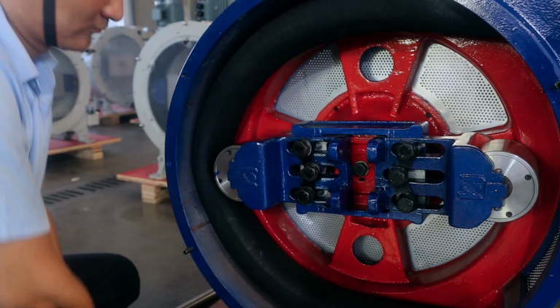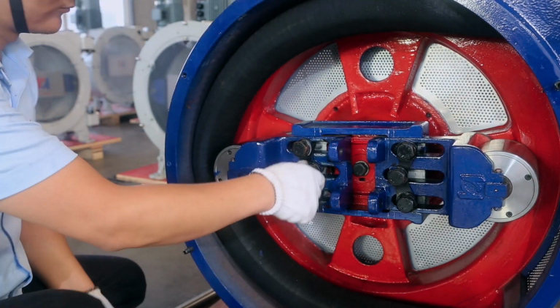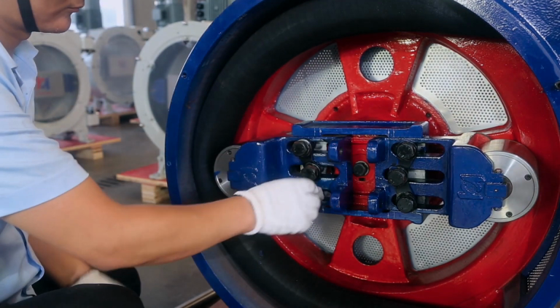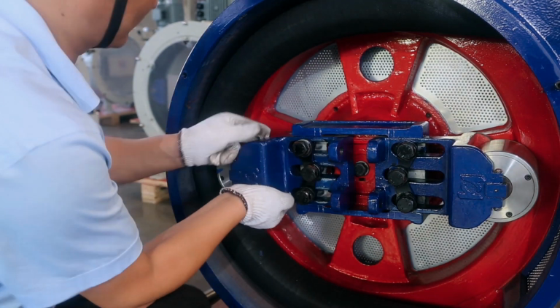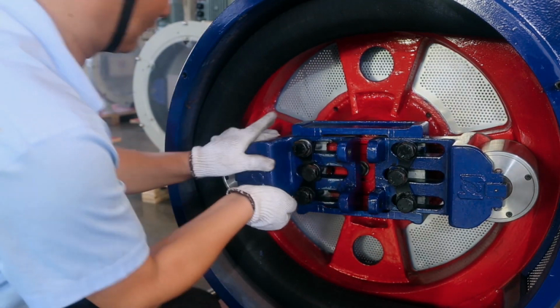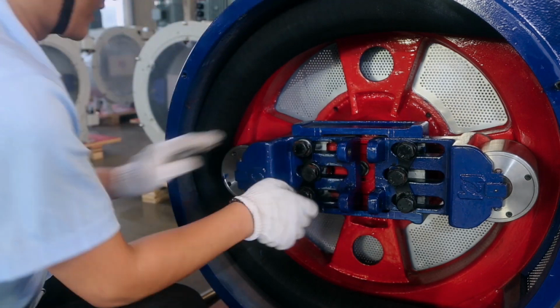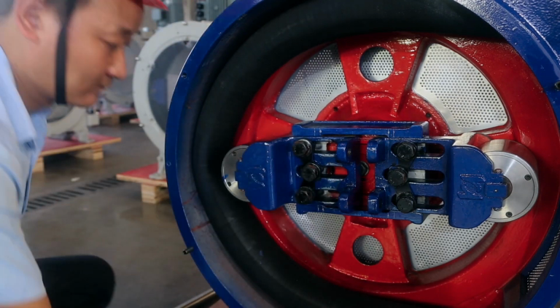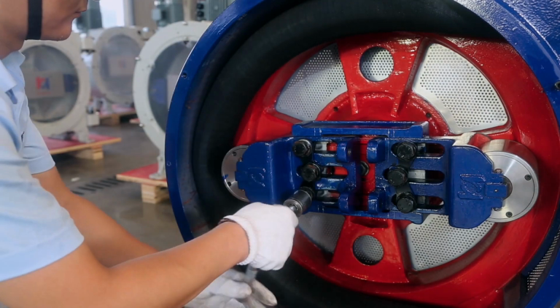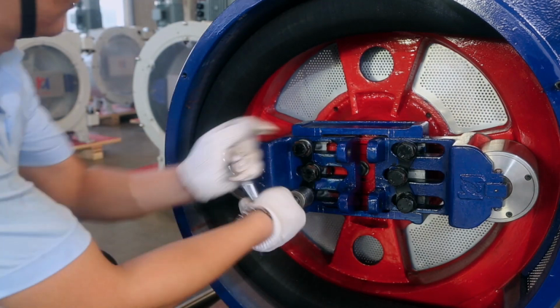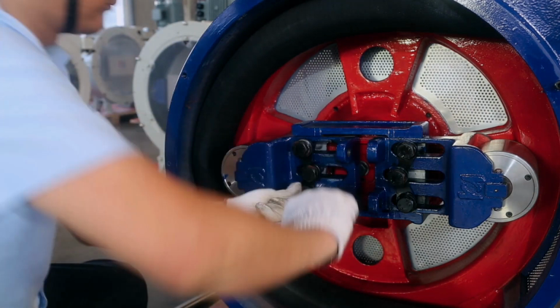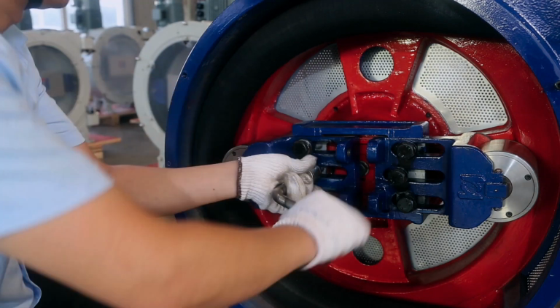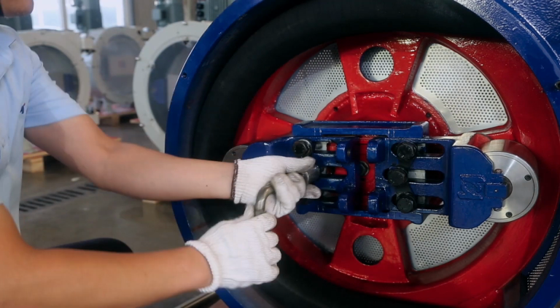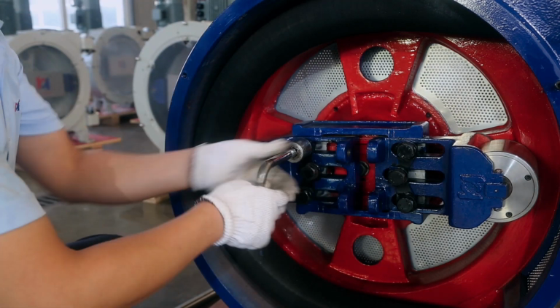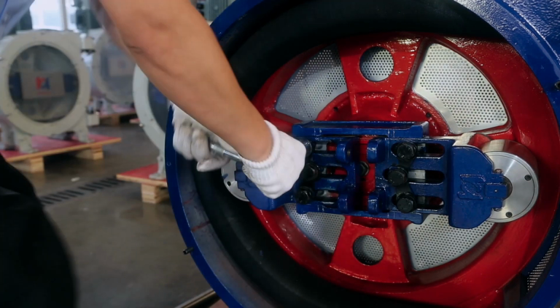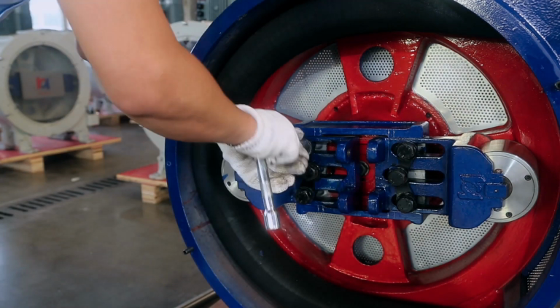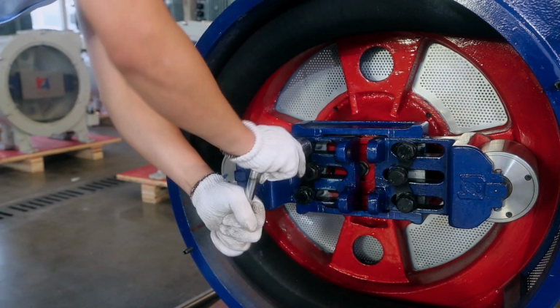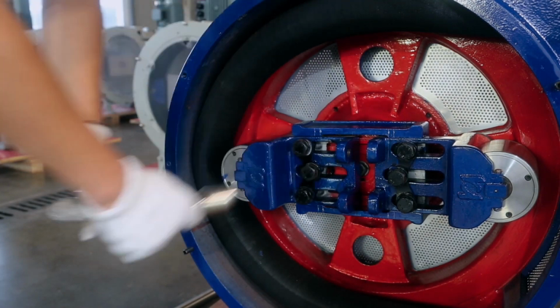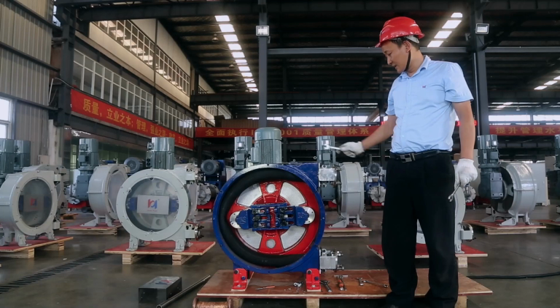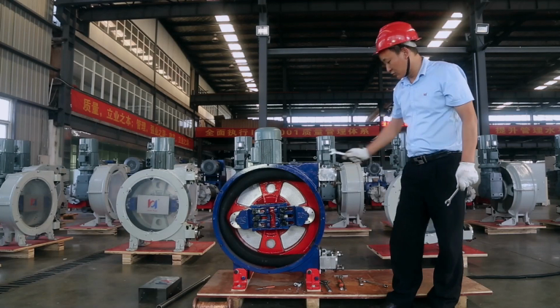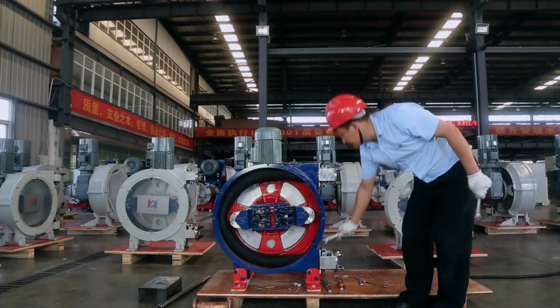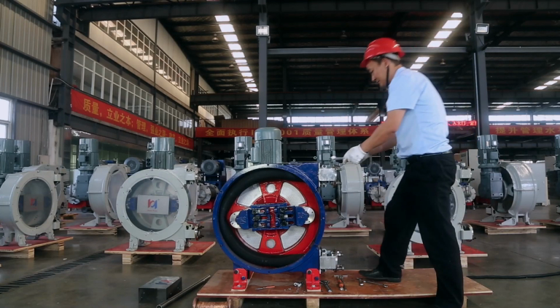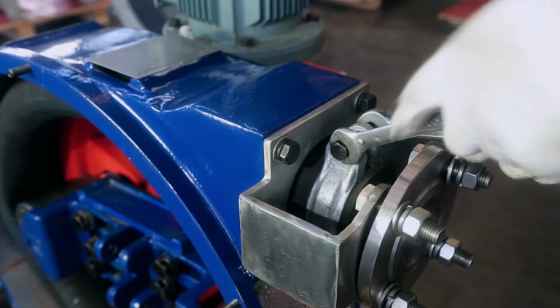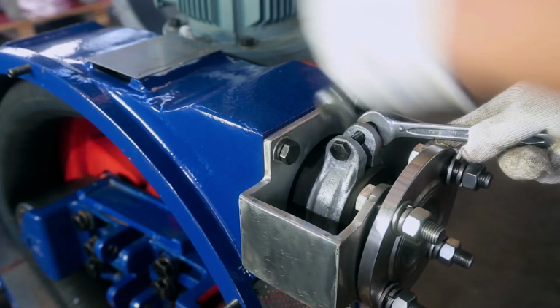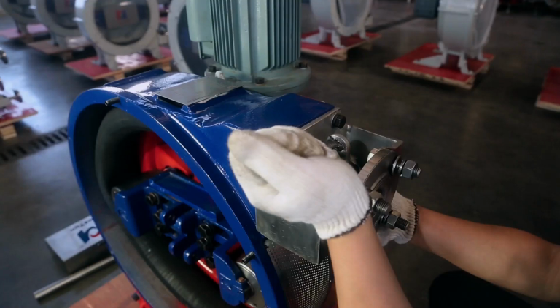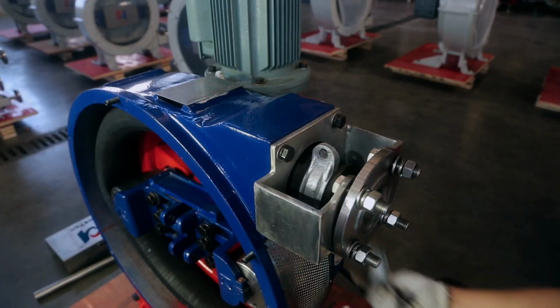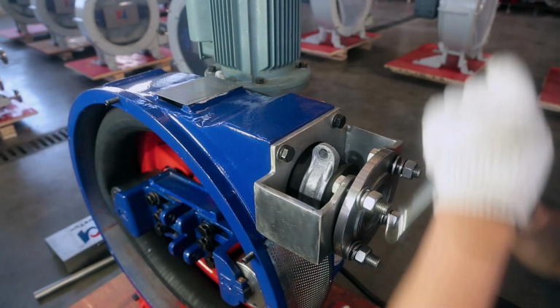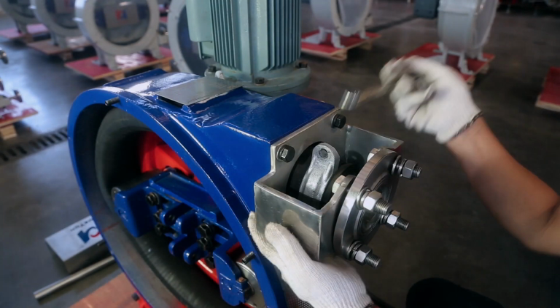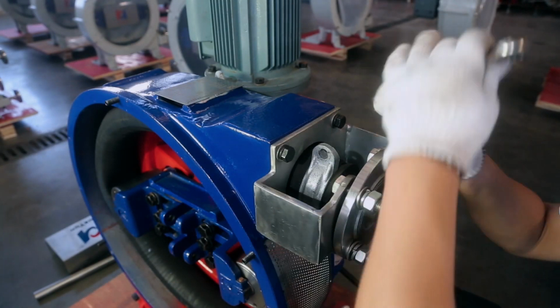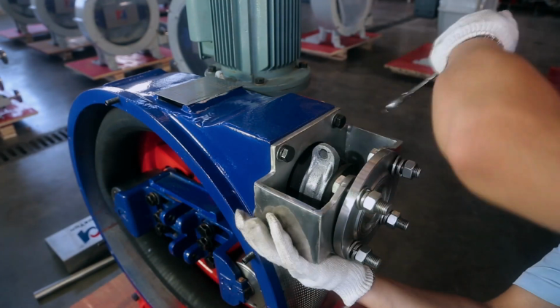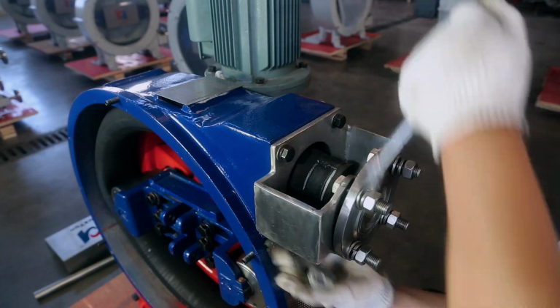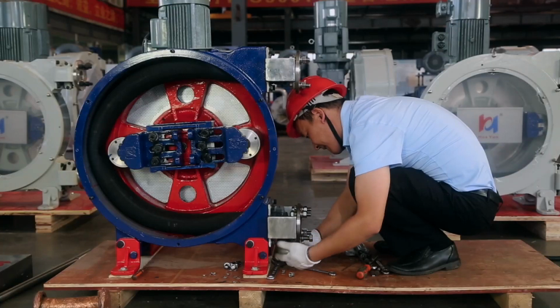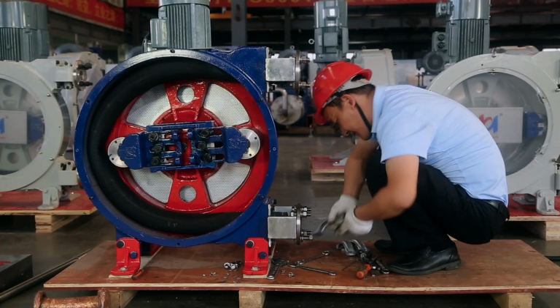Loosen the bolts on the left roller support arm and shrink the roller support arm until it is confirmed that the hose can be taken out smoothly, then tighten the roller support arm bolts. Remove the inlet and outlet hose pipe clamp bolts and pipe clamps, then remove the inlet and outlet flanges.